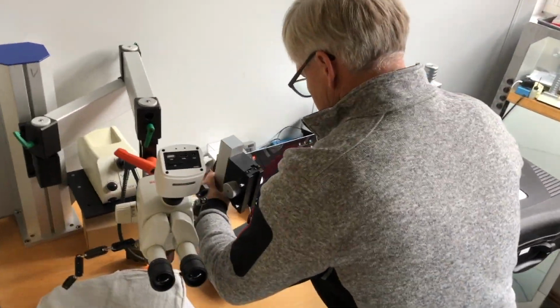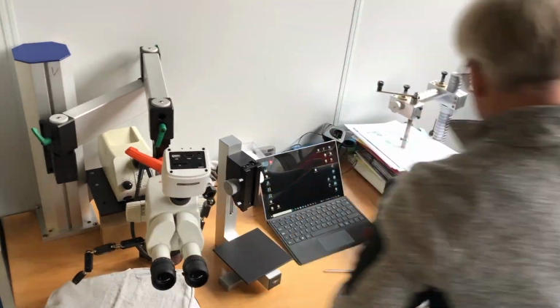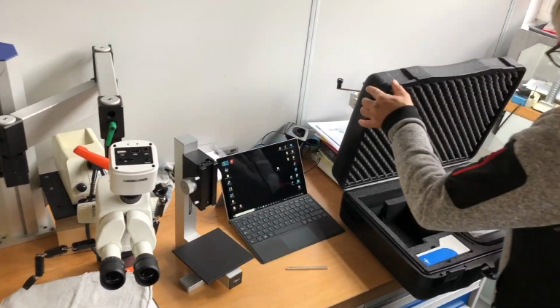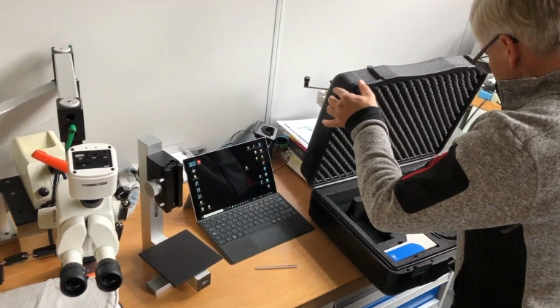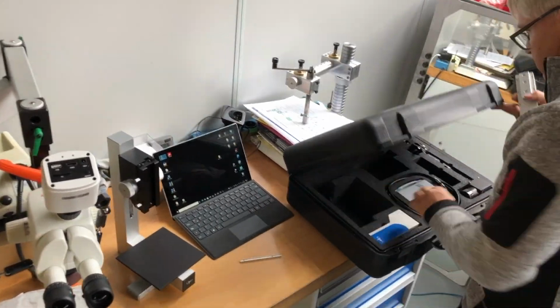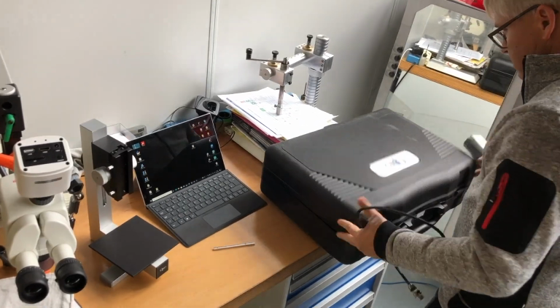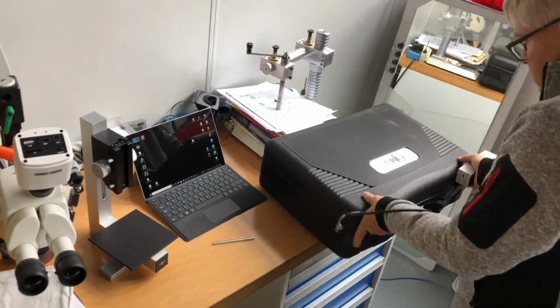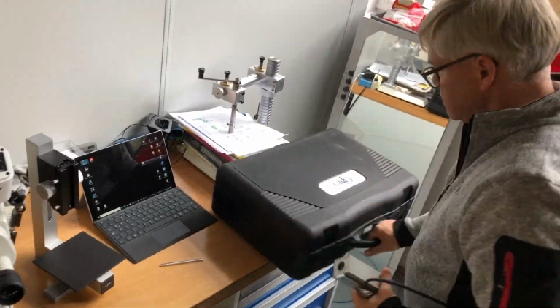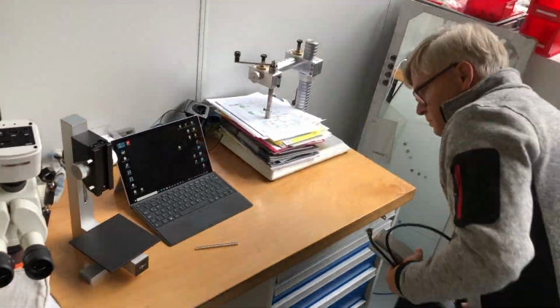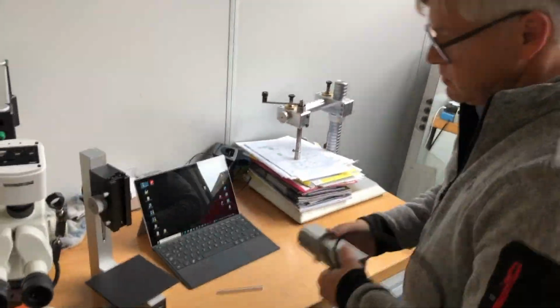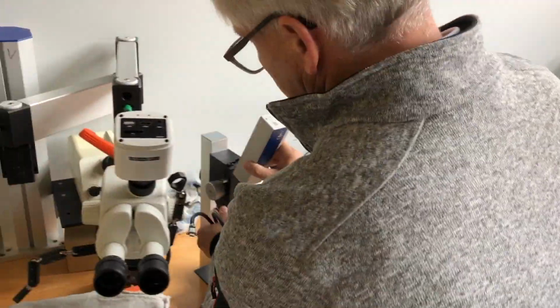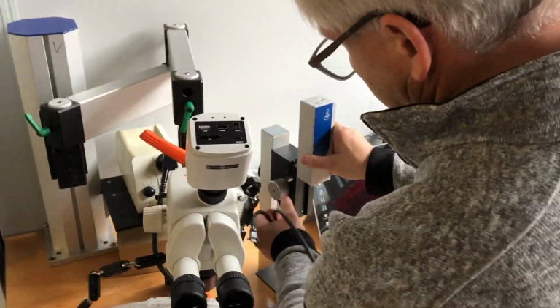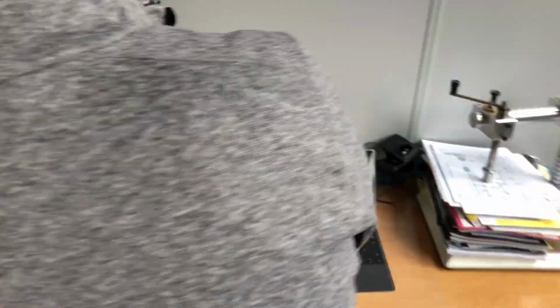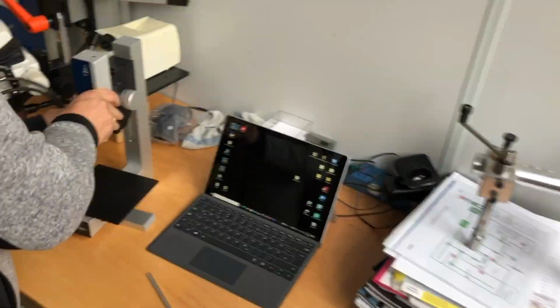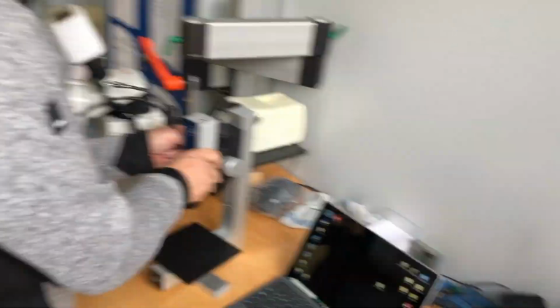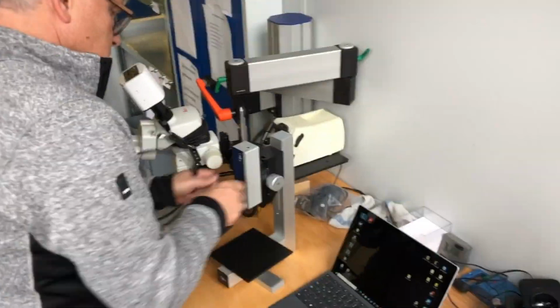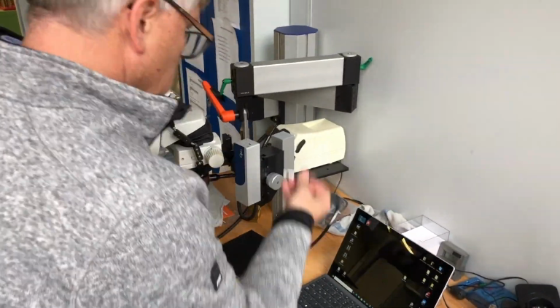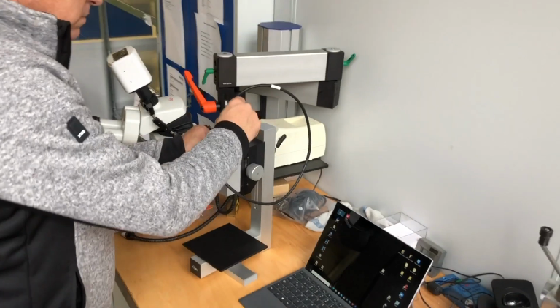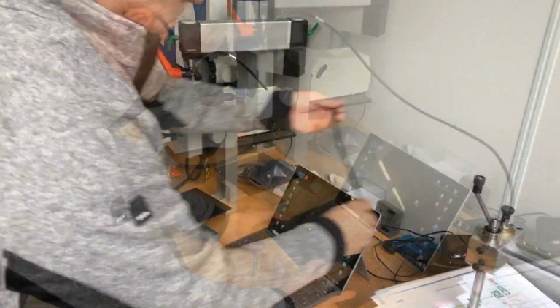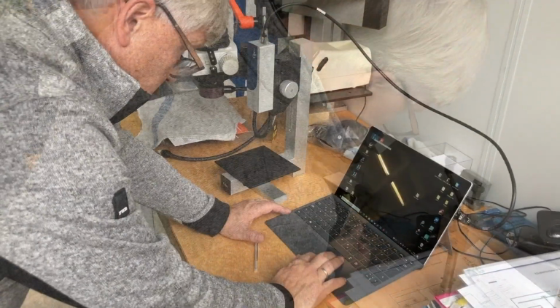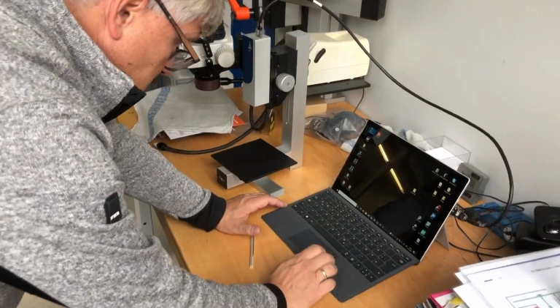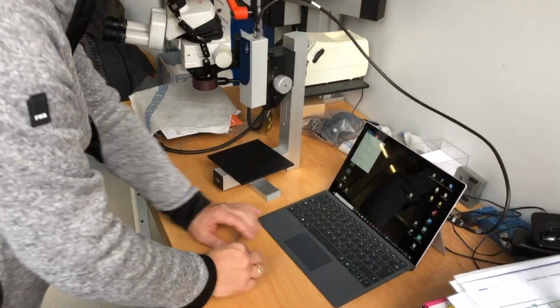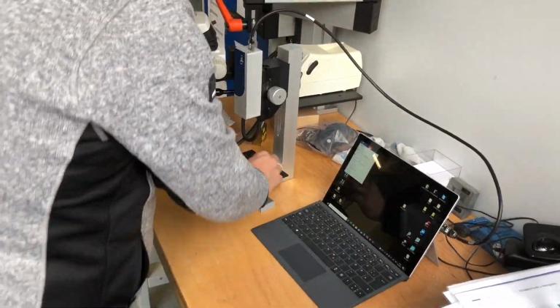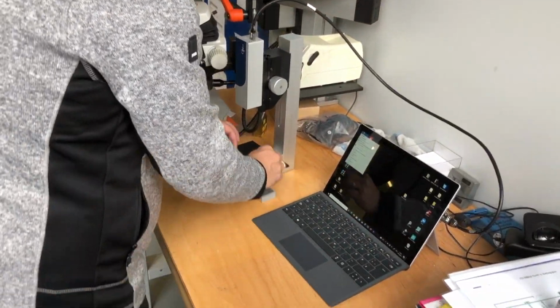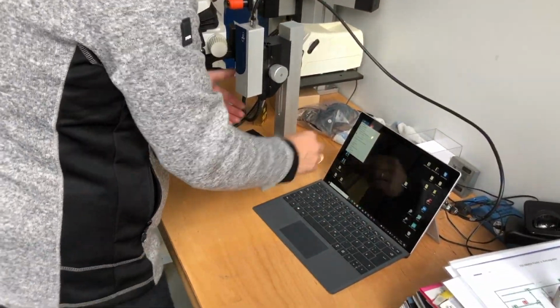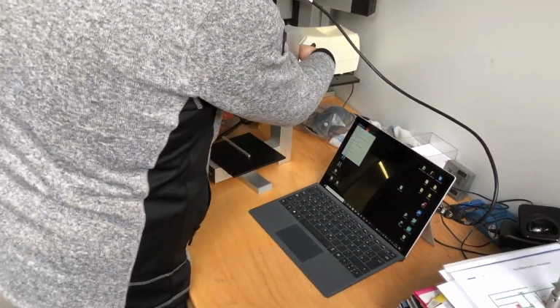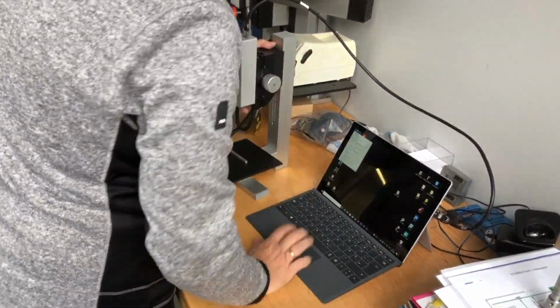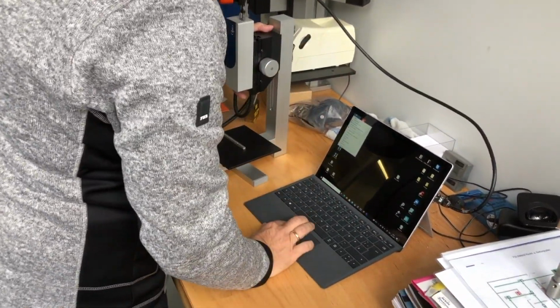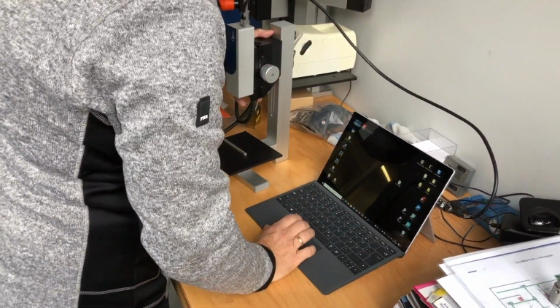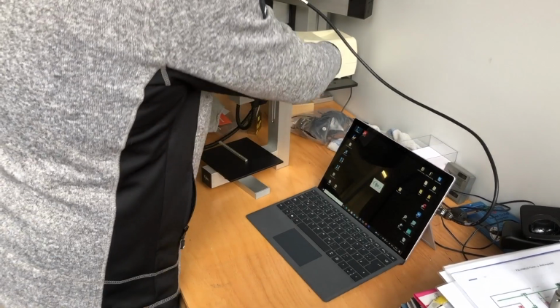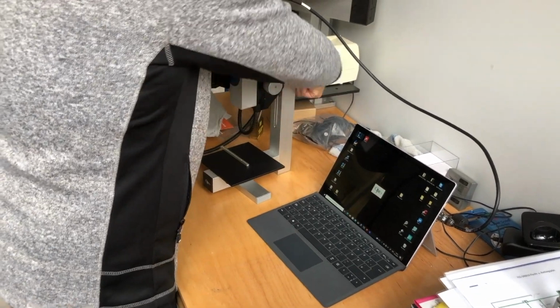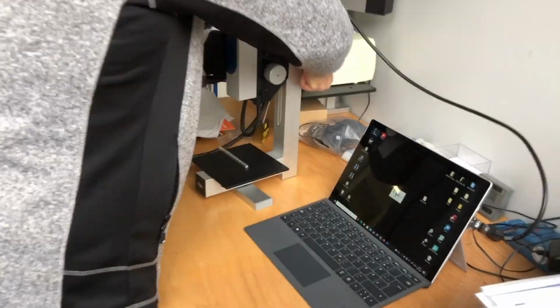With the freely supplied OptiViewer software I can quickly carry out small measurements with a laptop, label them and share them accordingly in the network. Thus on-site quality assurance is possible within a few minutes.